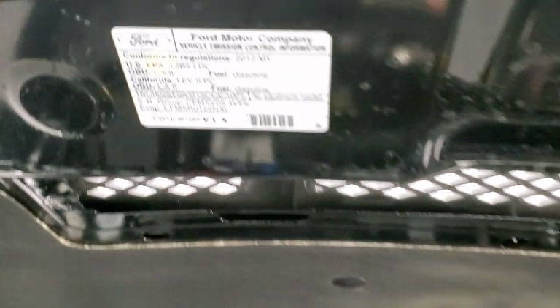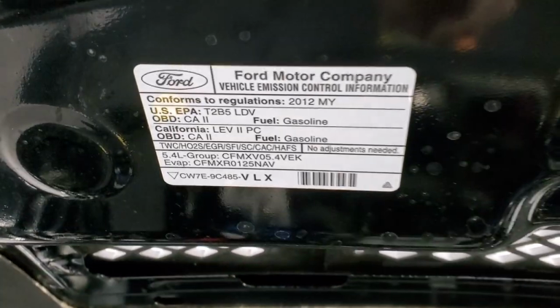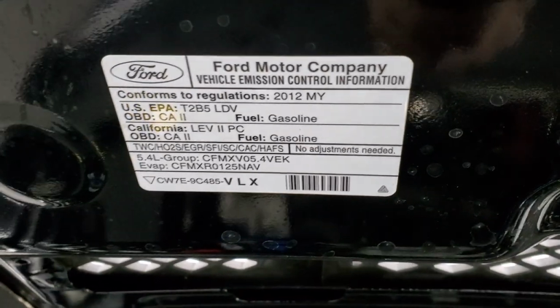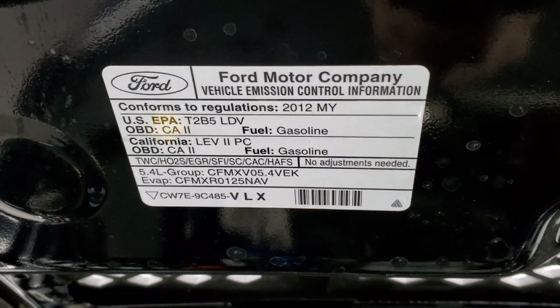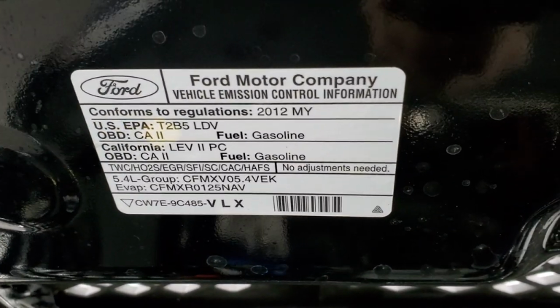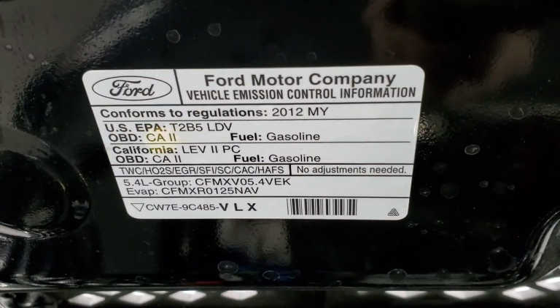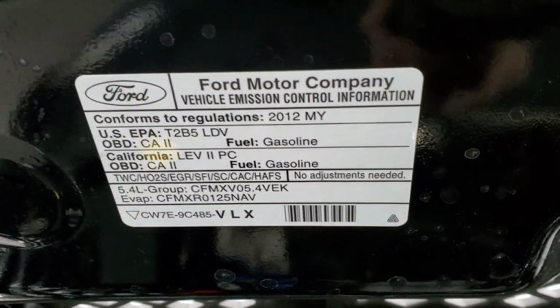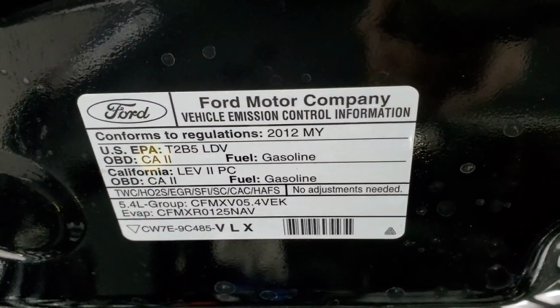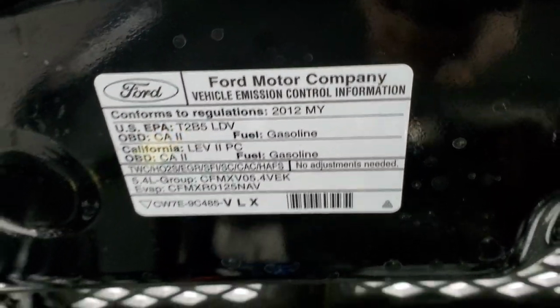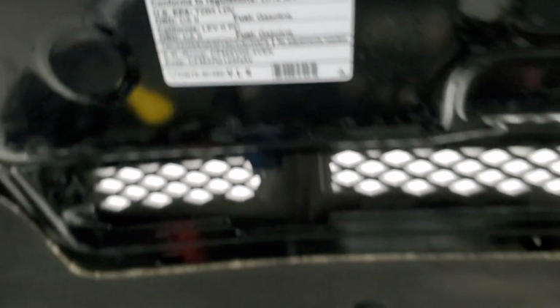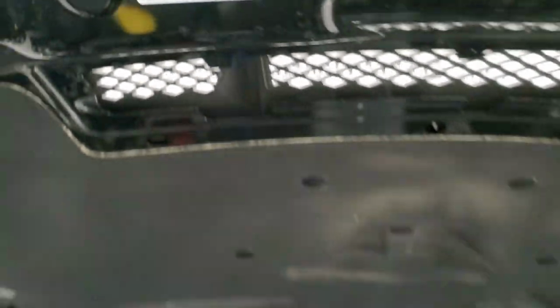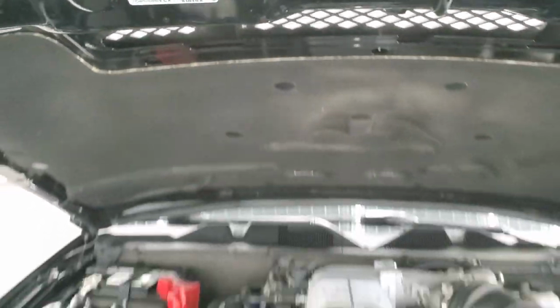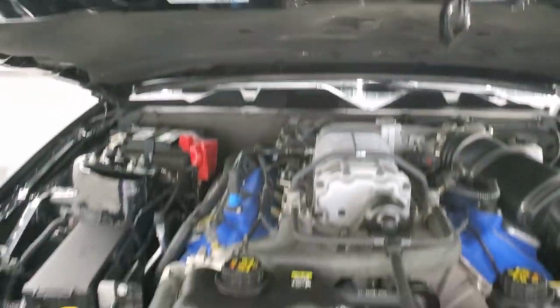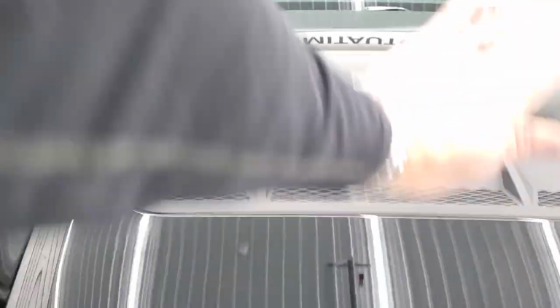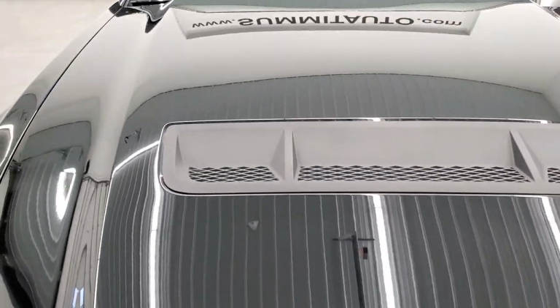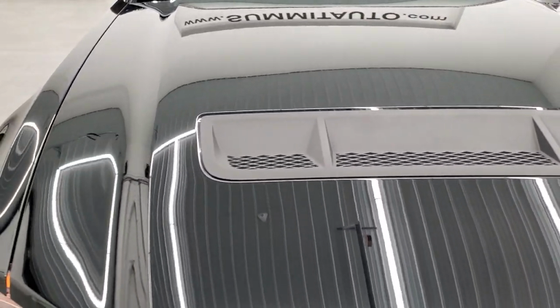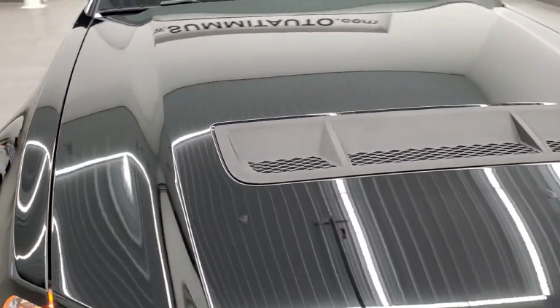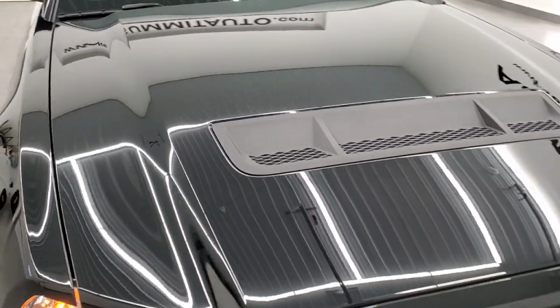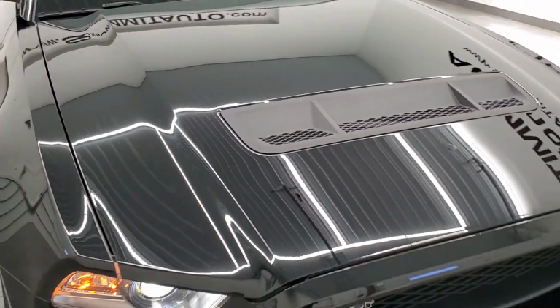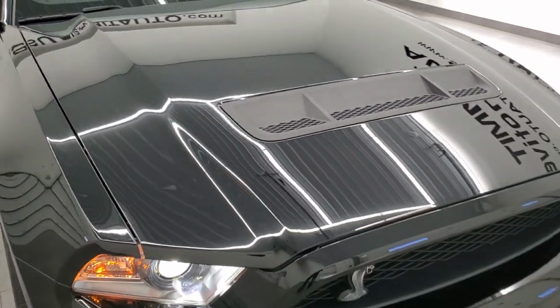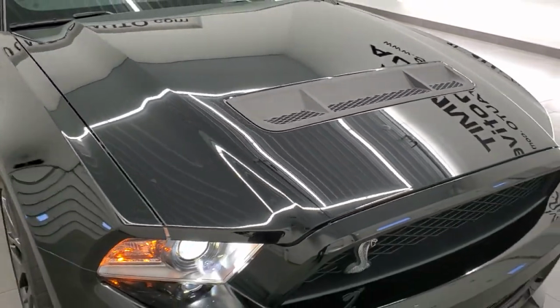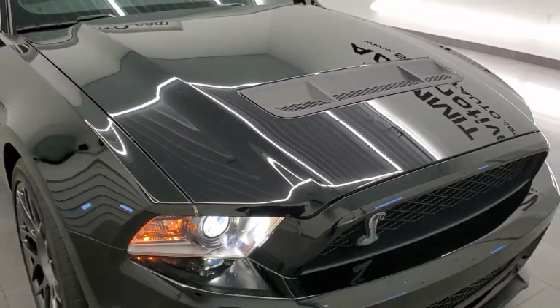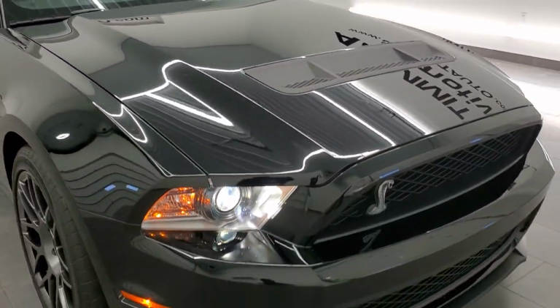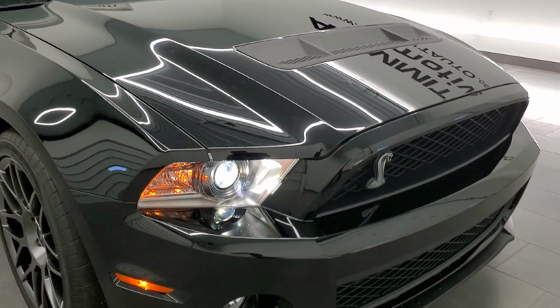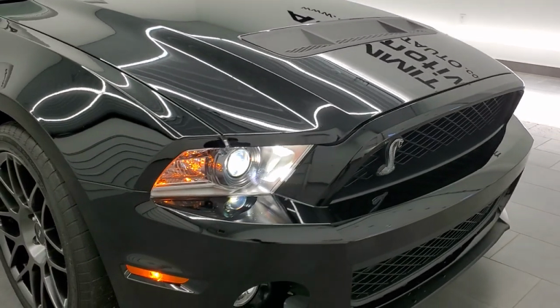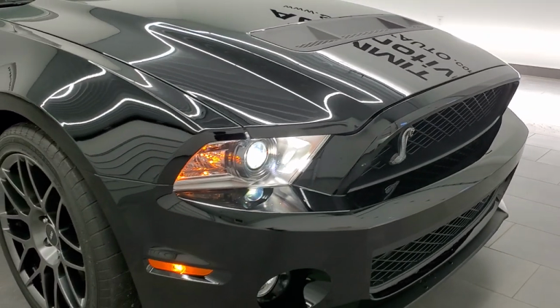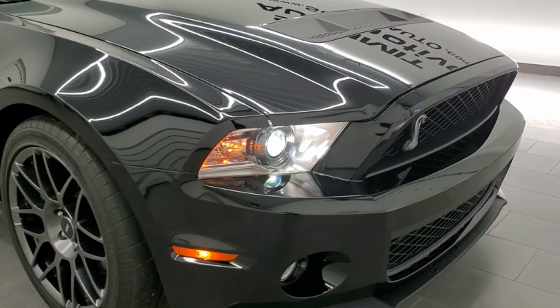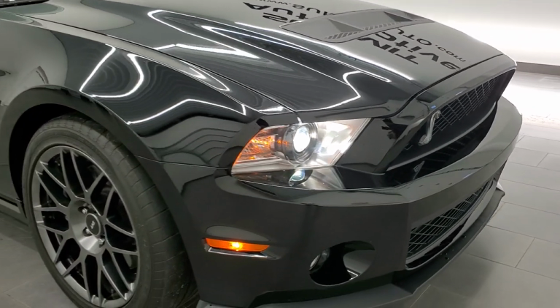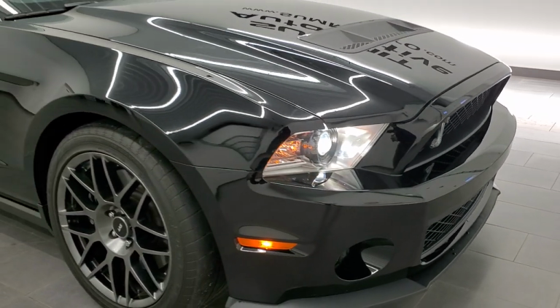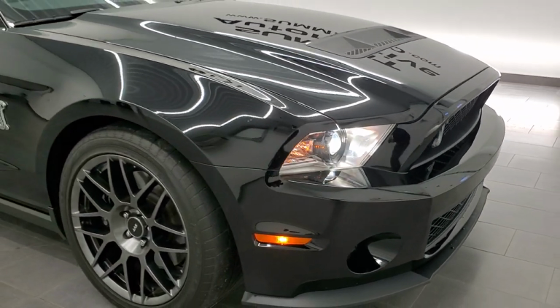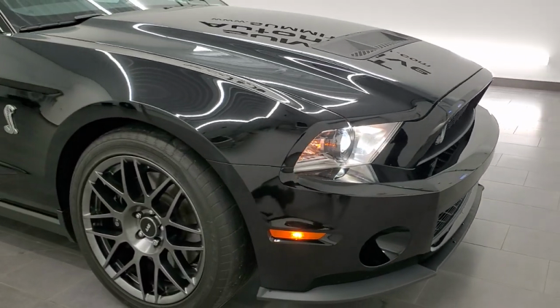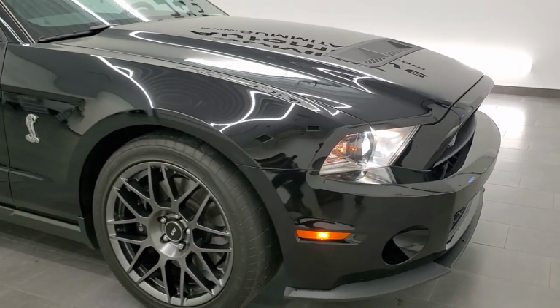There's your emissions sticker. And I would highly recommend this car from a quality and condition standpoint.